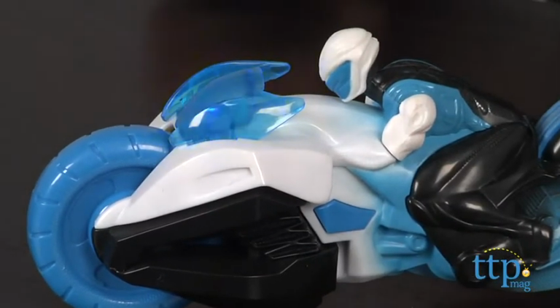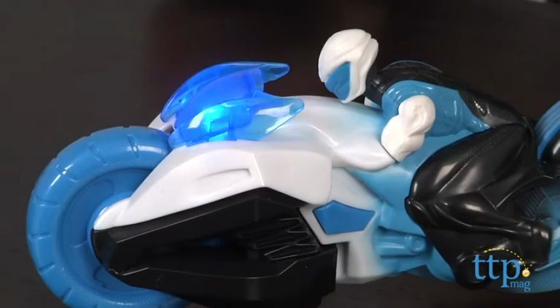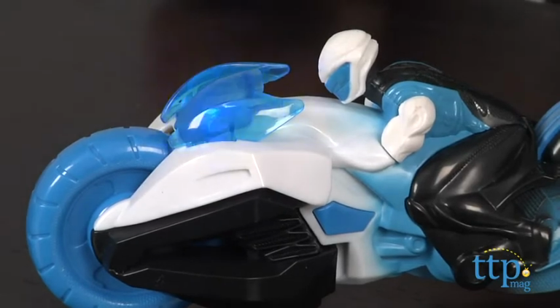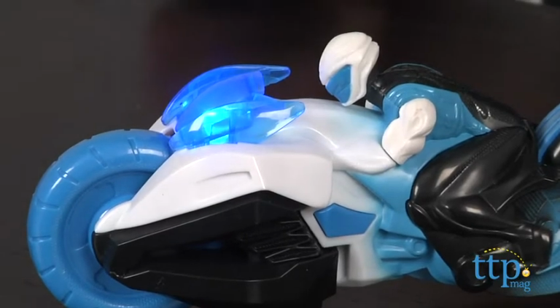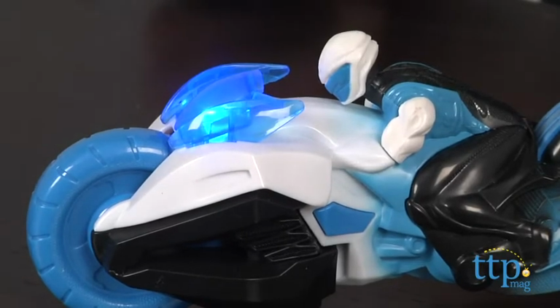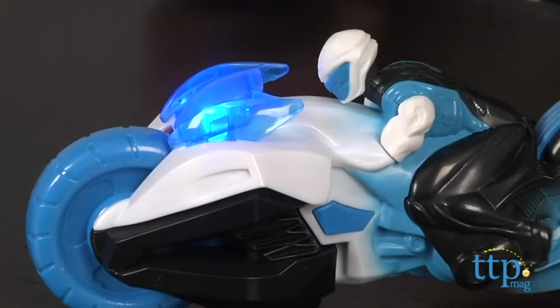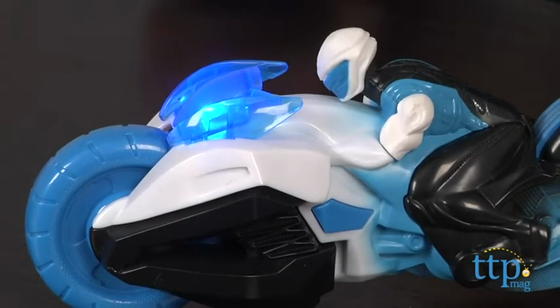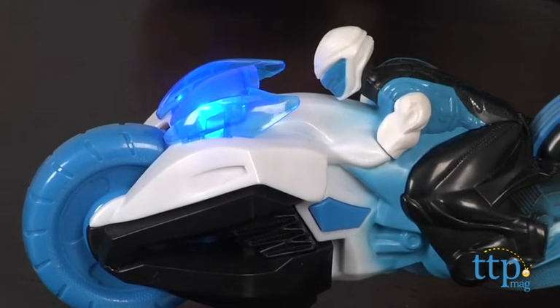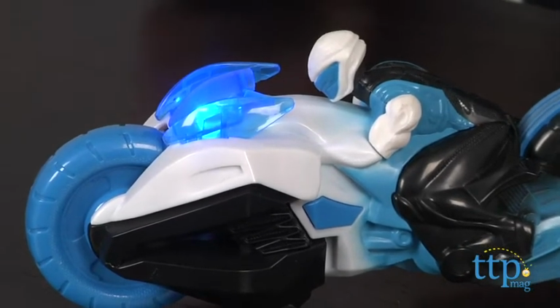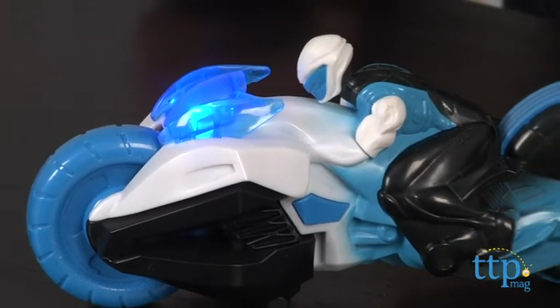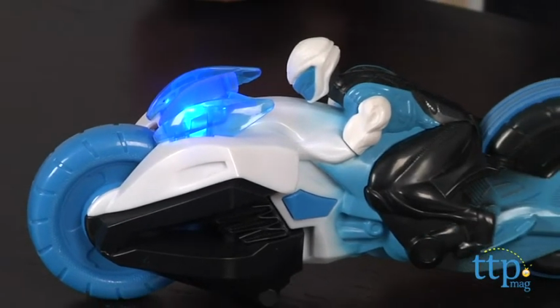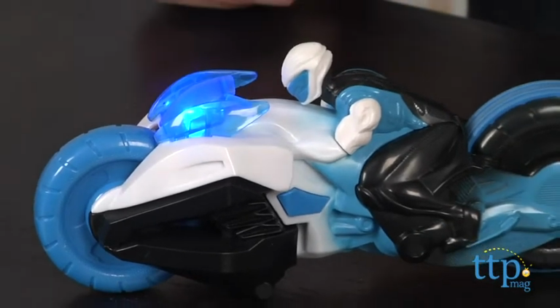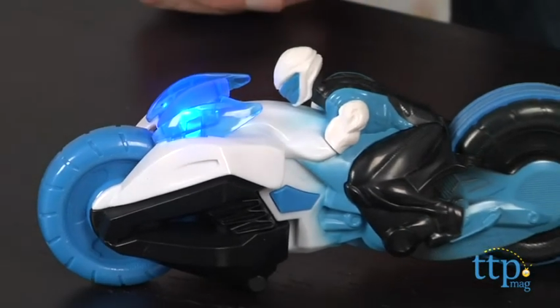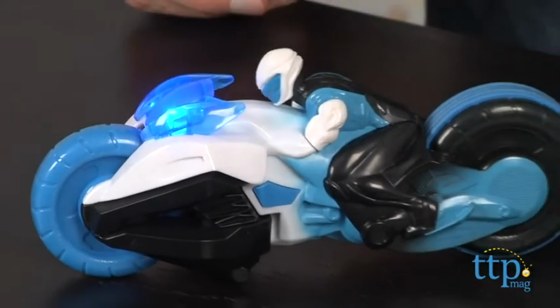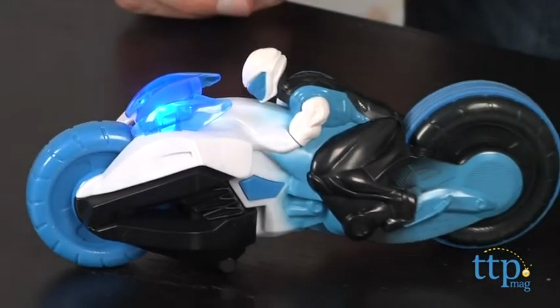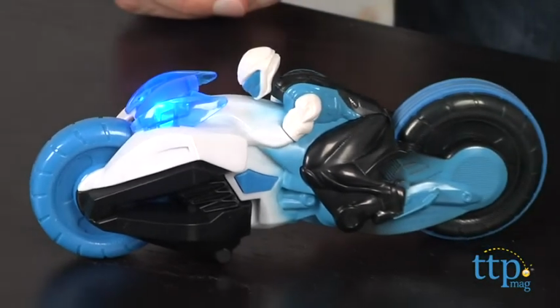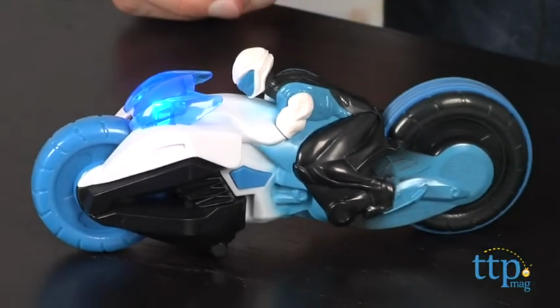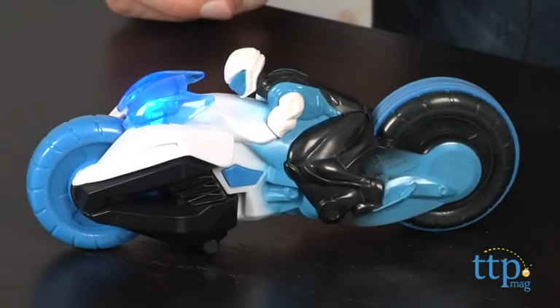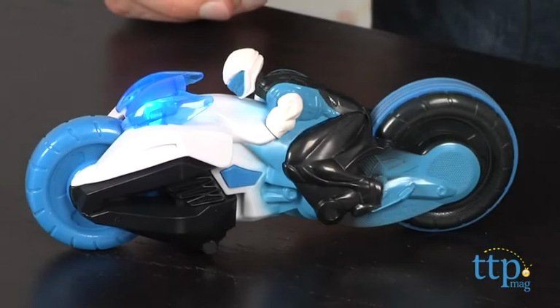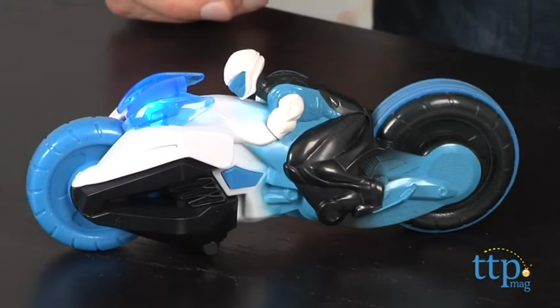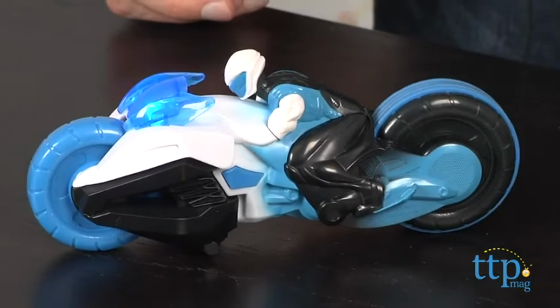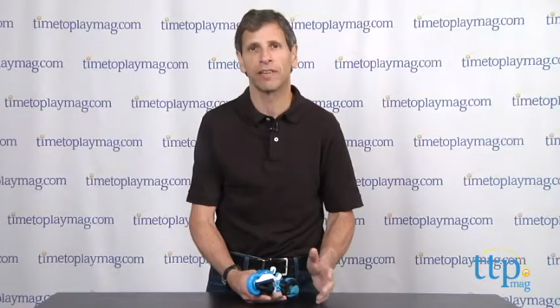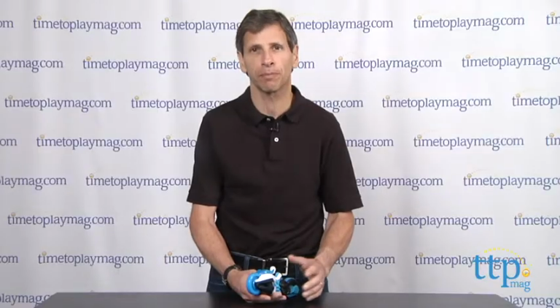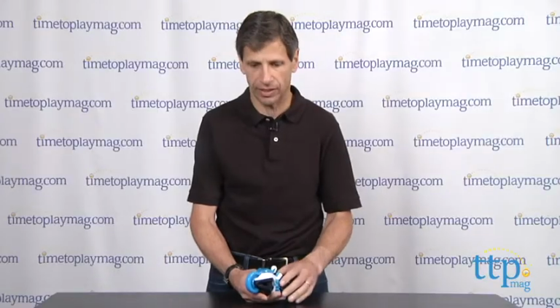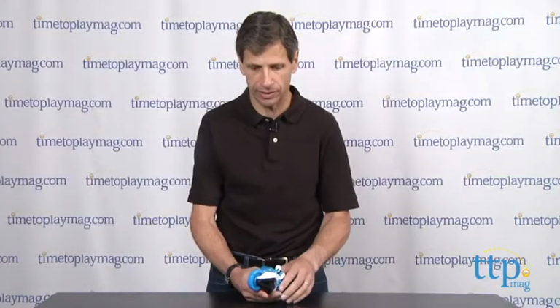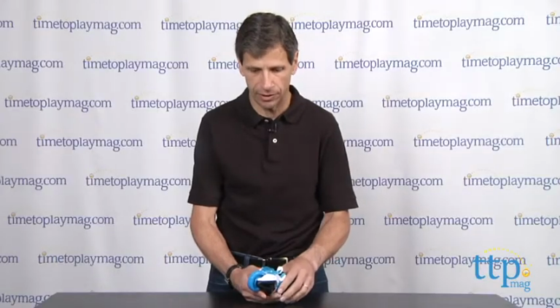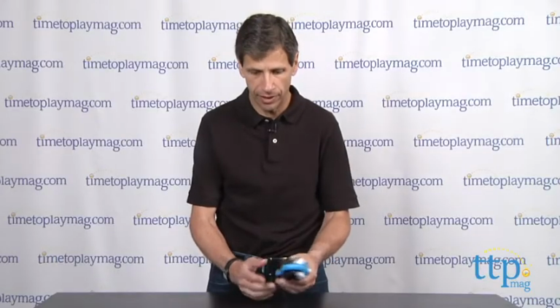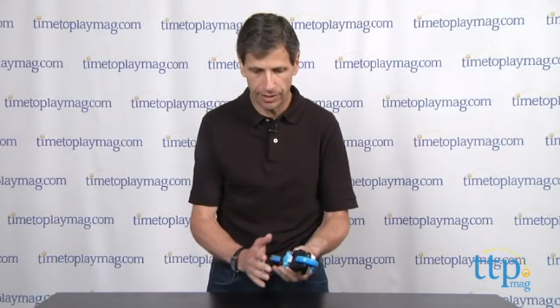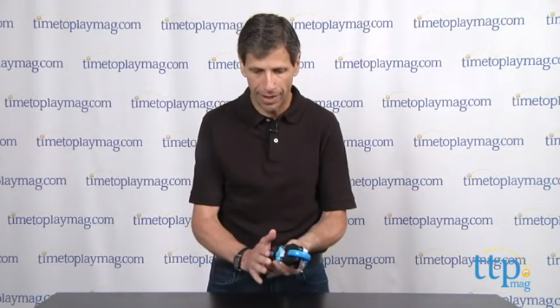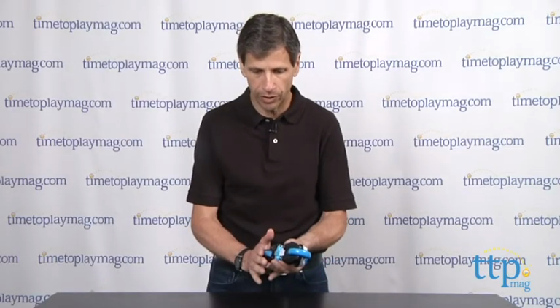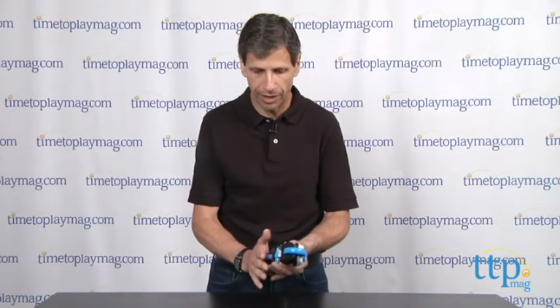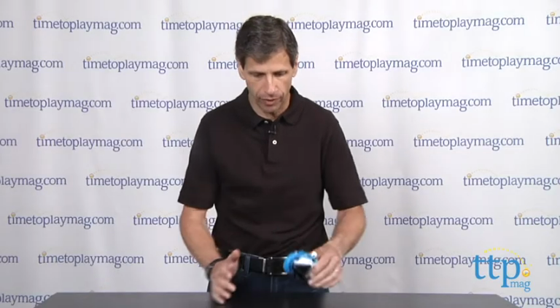But more importantly, it's about role playing for kids — being MaxSteel and revving this bike up and watching it go about 30 feet. Very simple for kids to do. It's the back wheel that you have to rev.